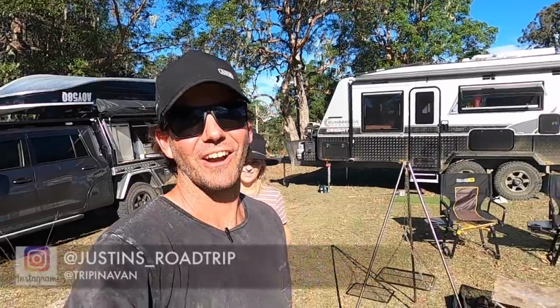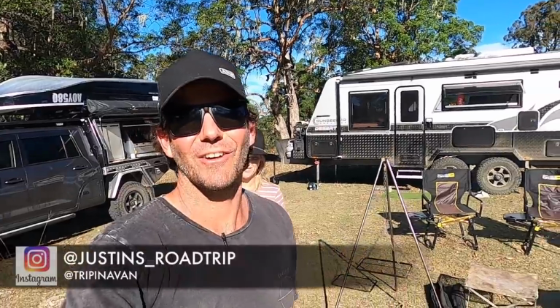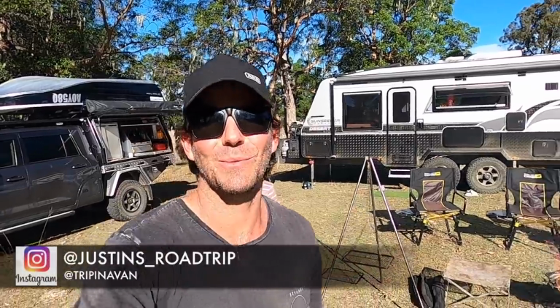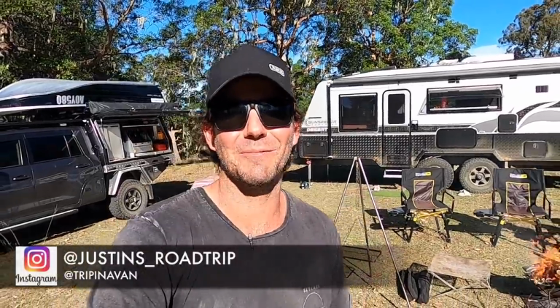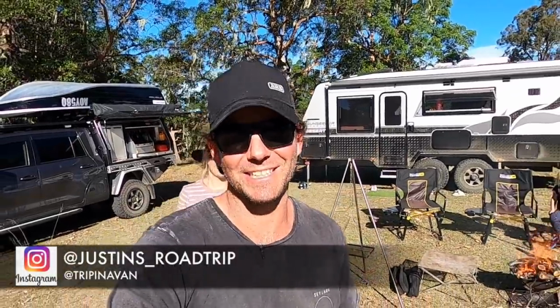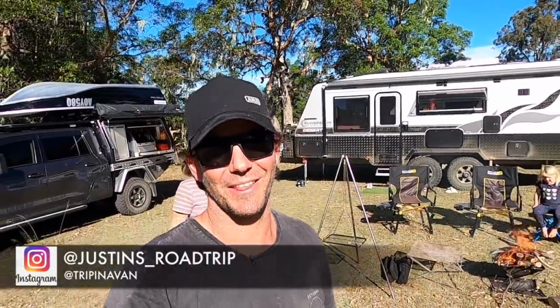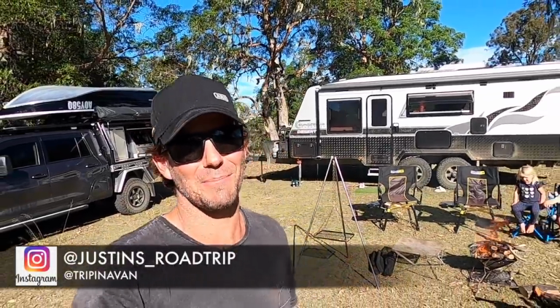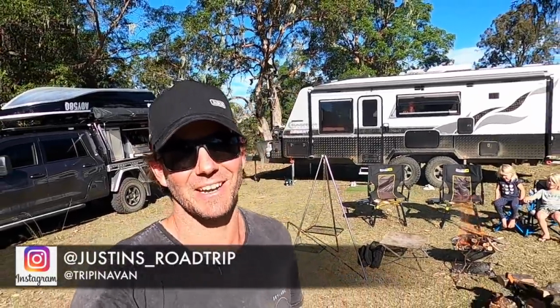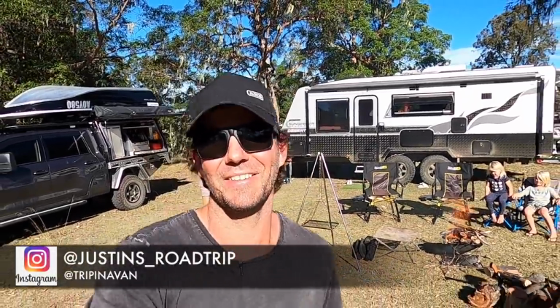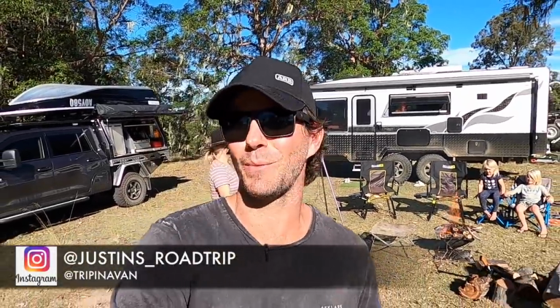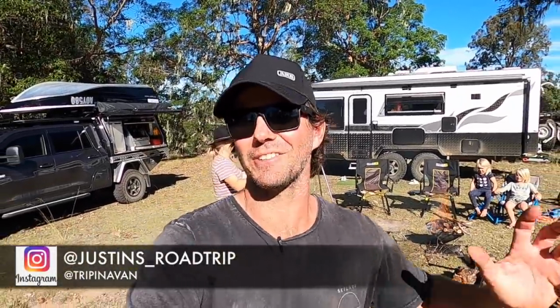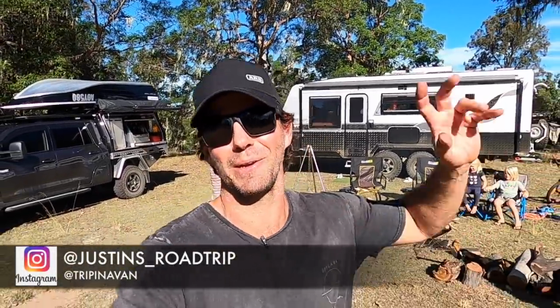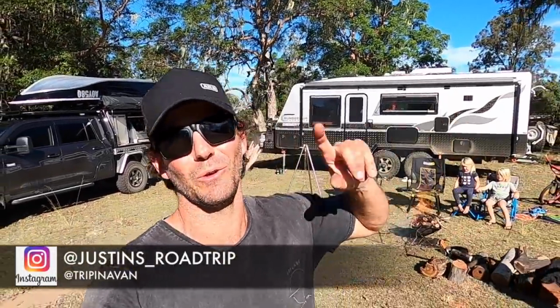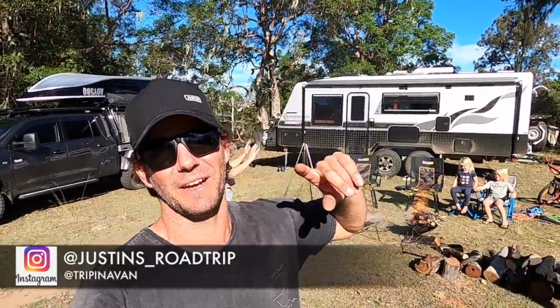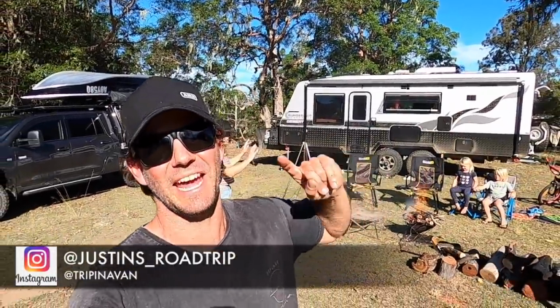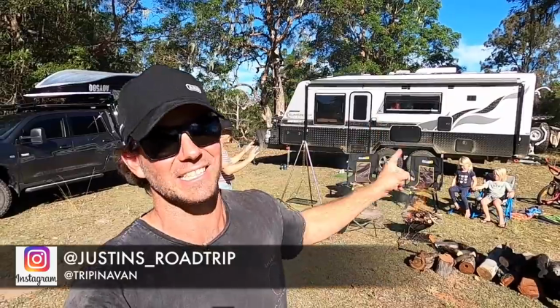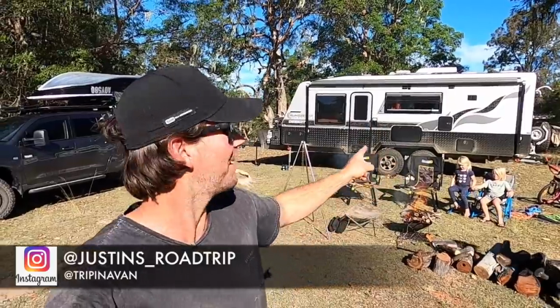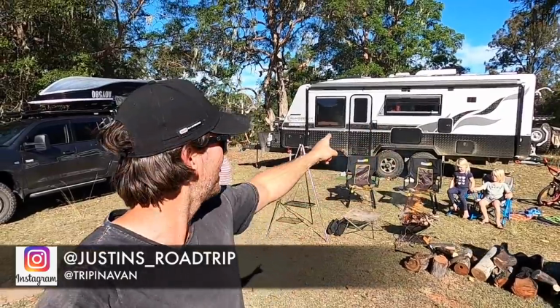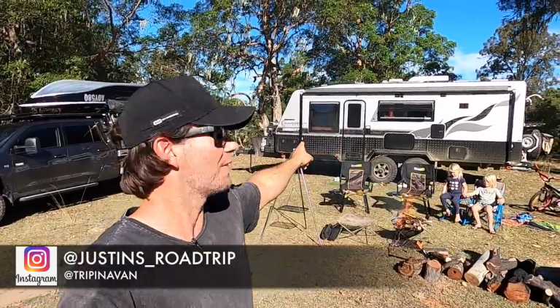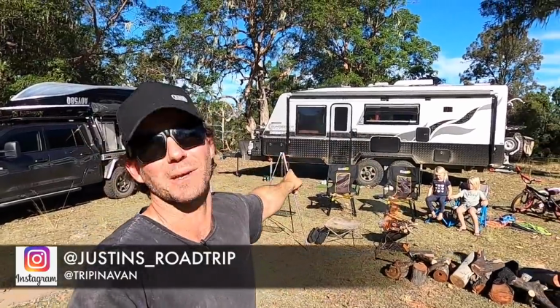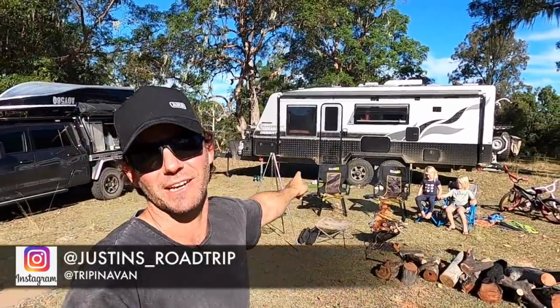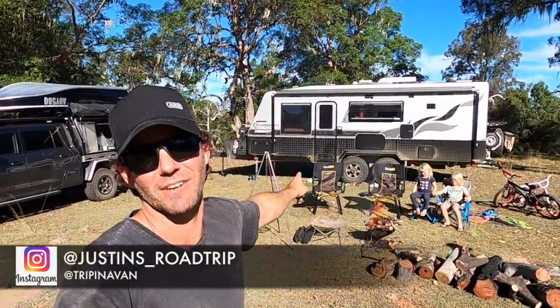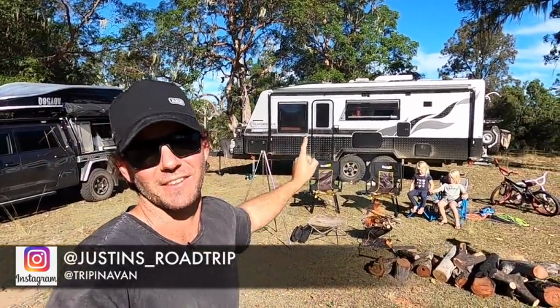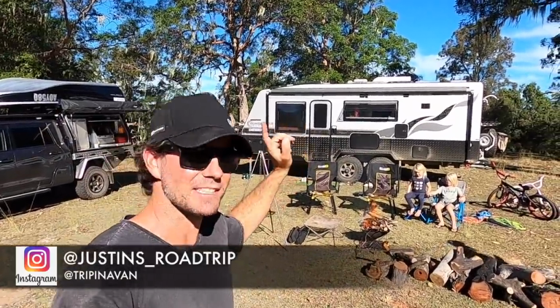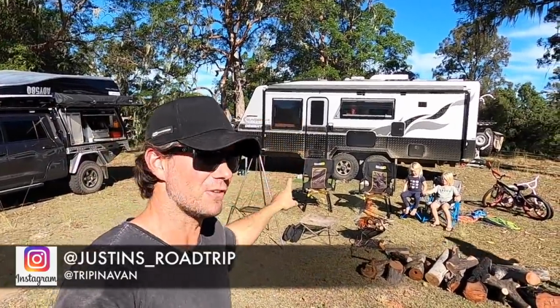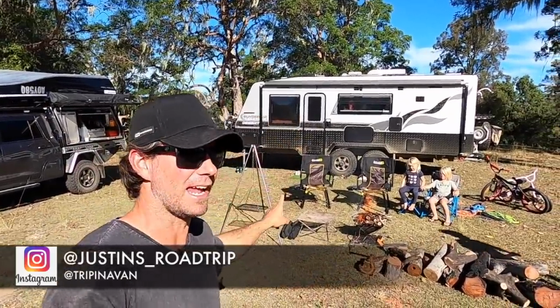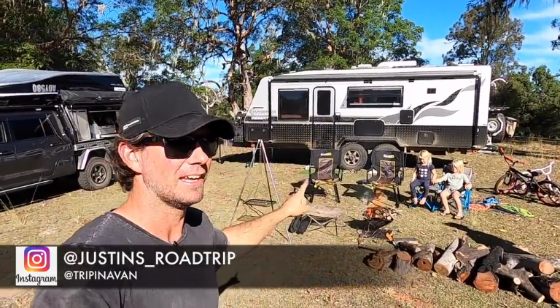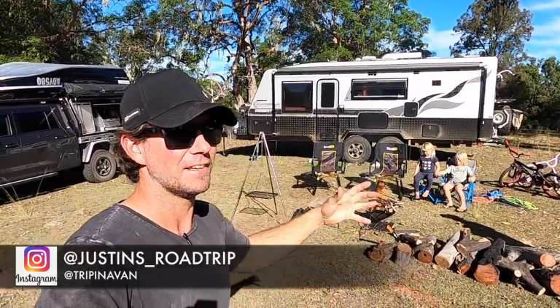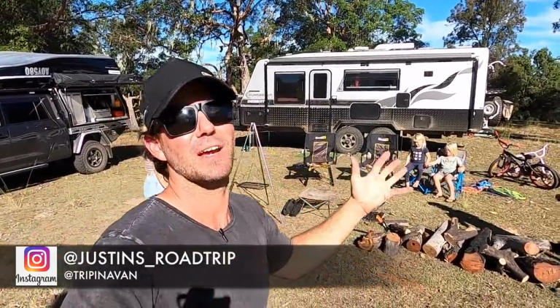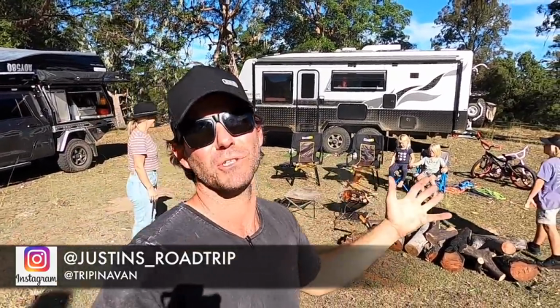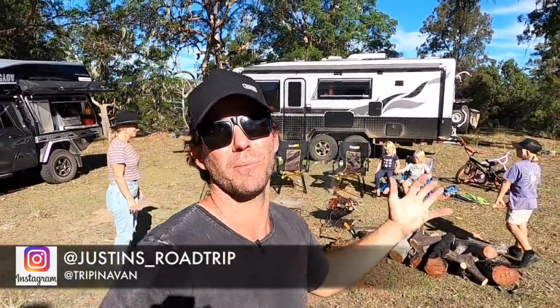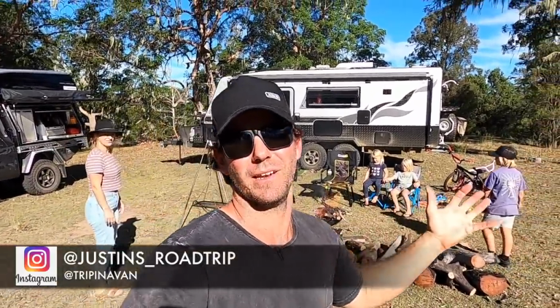Righto guys, welcome back to another episode. This one is going to be all about the outside of this big rig over here - that's the new van. This is our first trip in it.